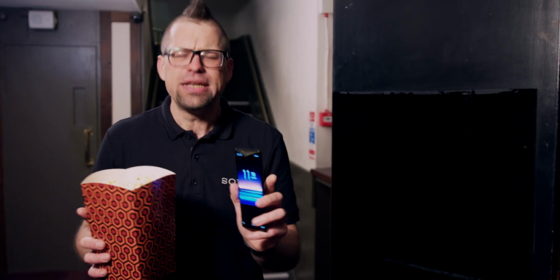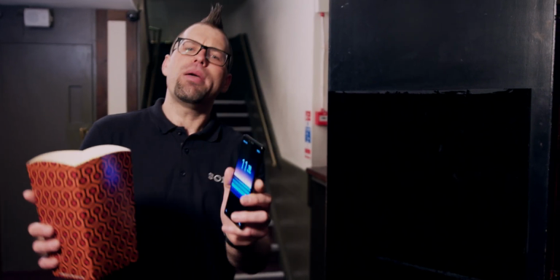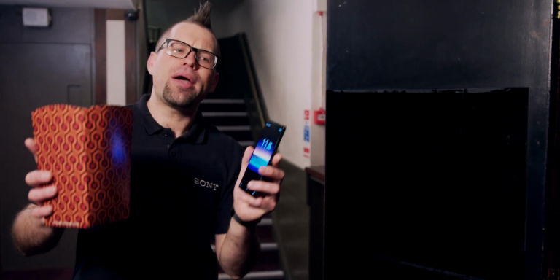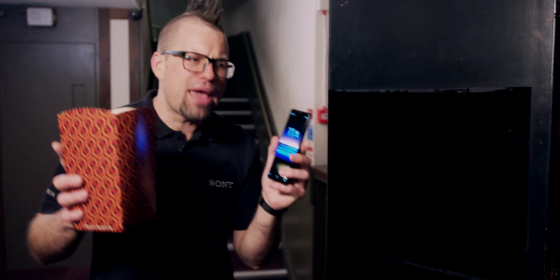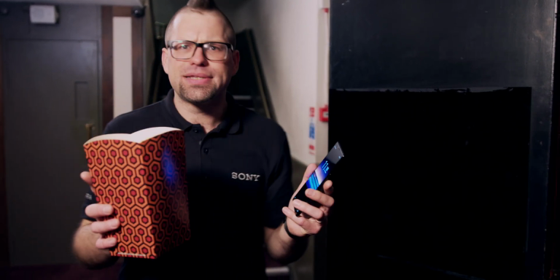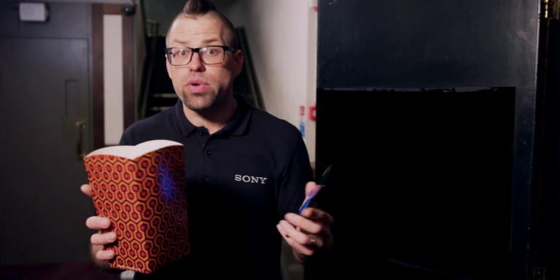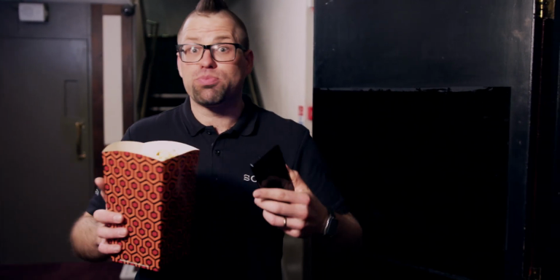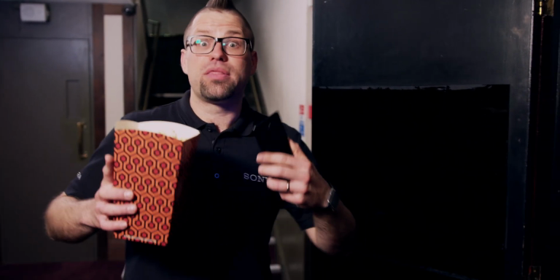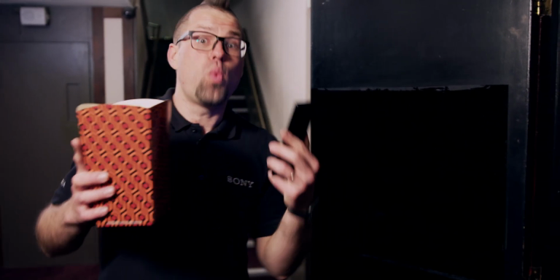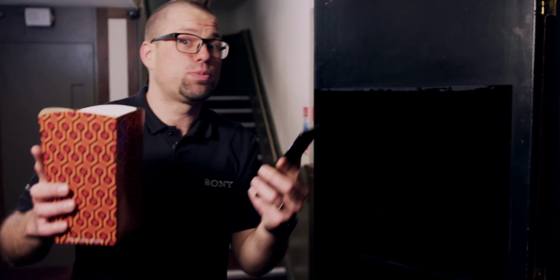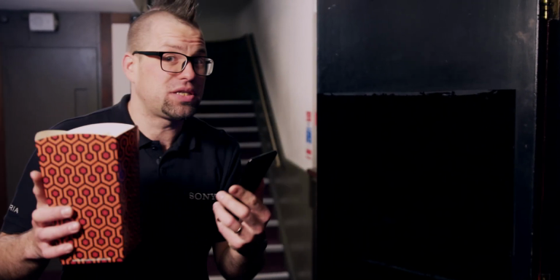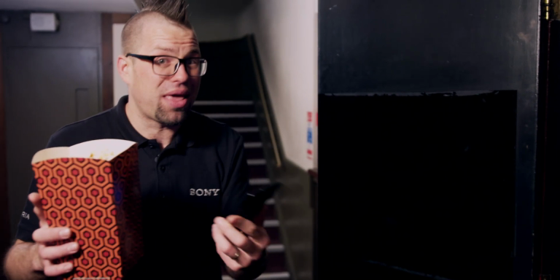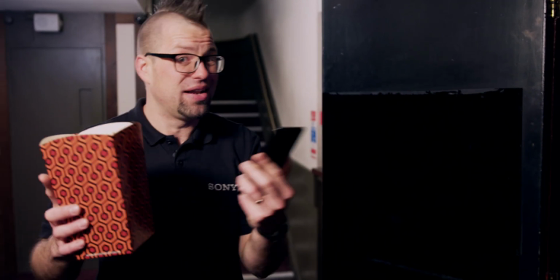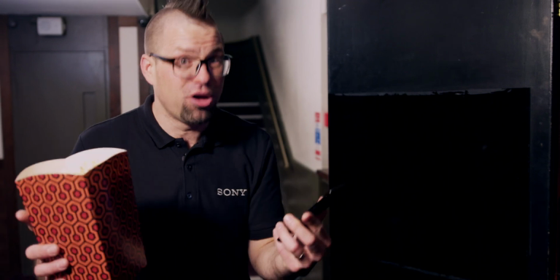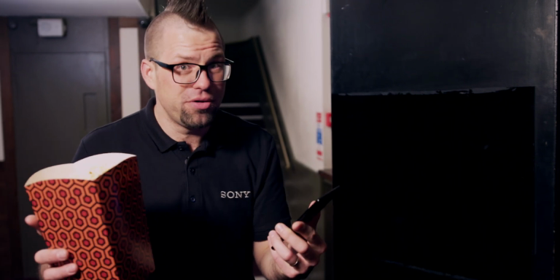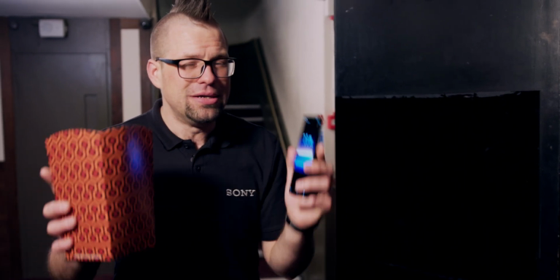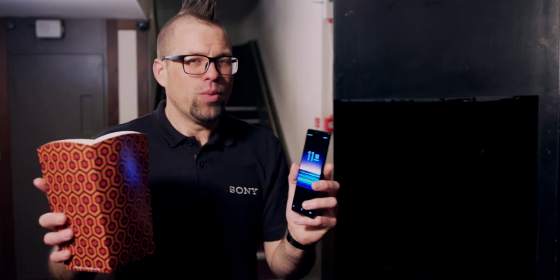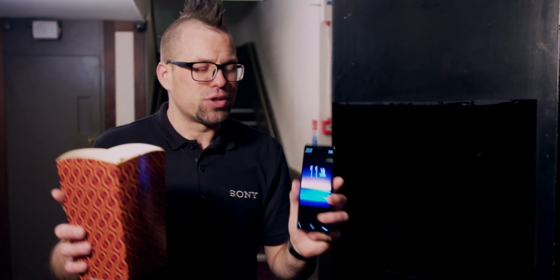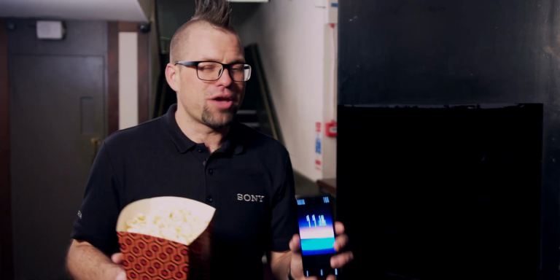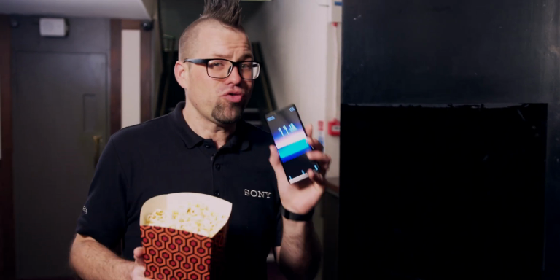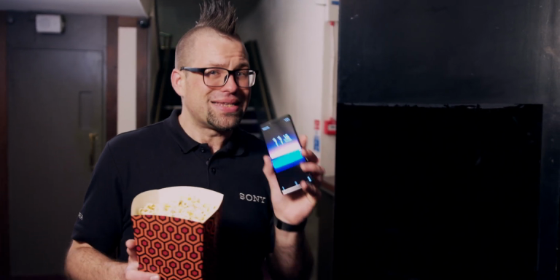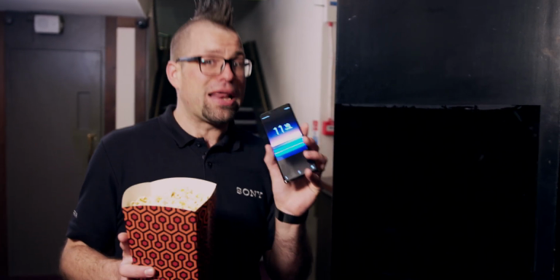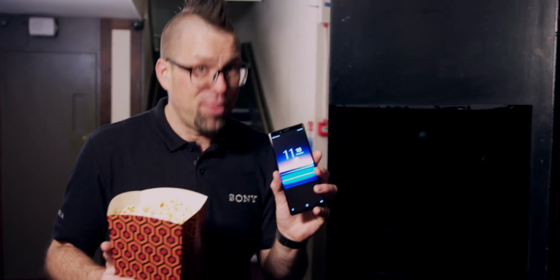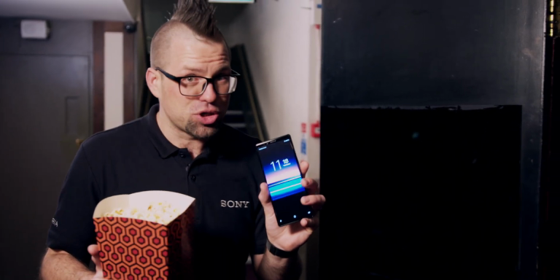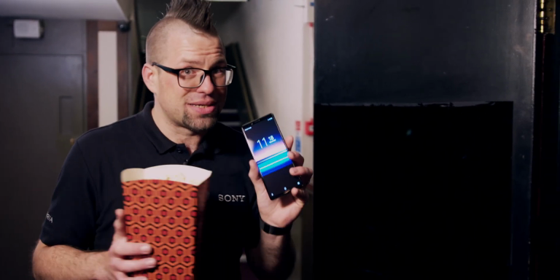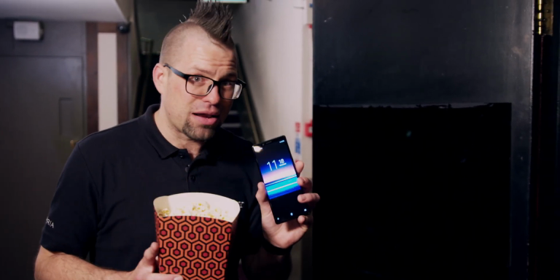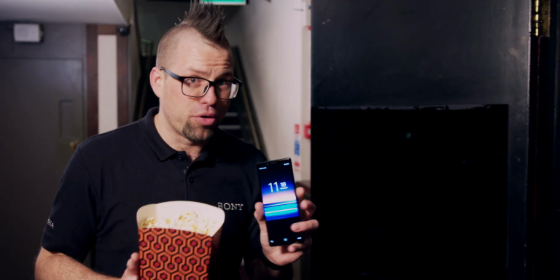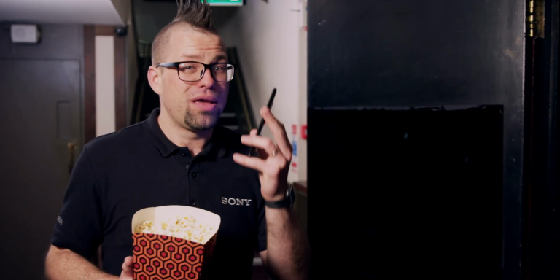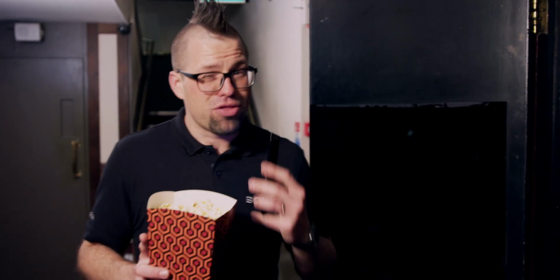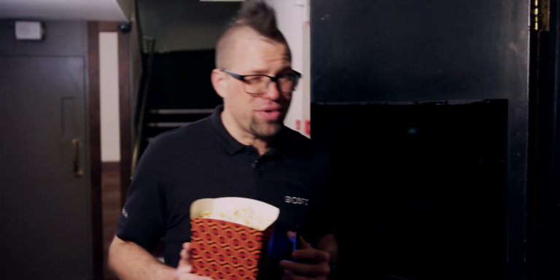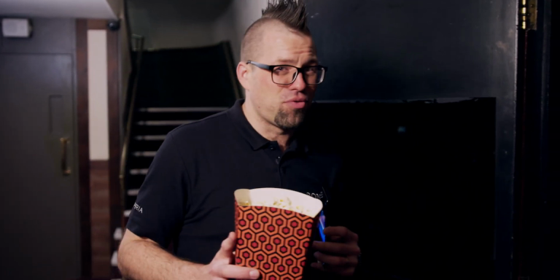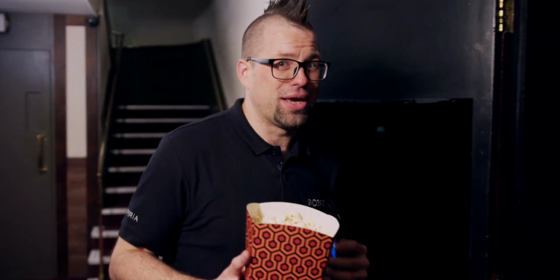Now, you remember how the XZ3 was branded the world's best display of any smartphone? Well, Sony have really taken it up a notch in standard mode in three different ways.